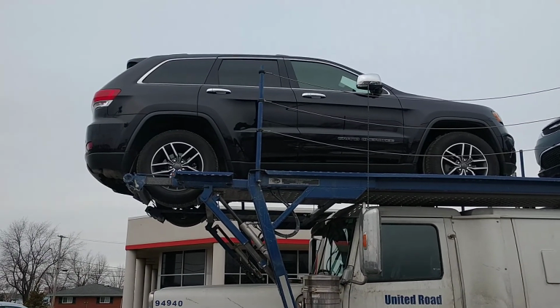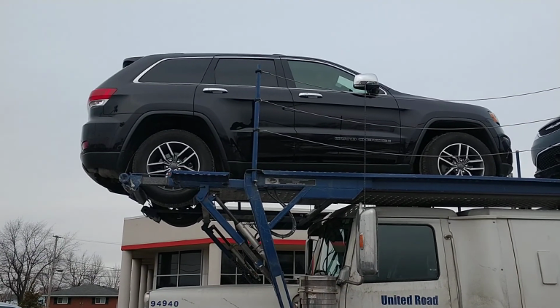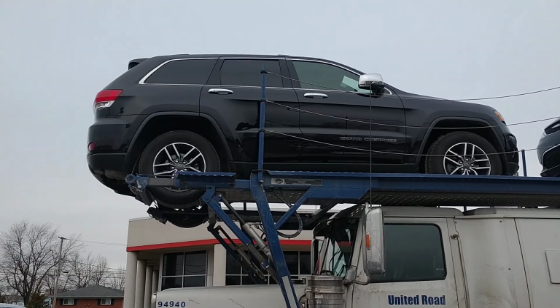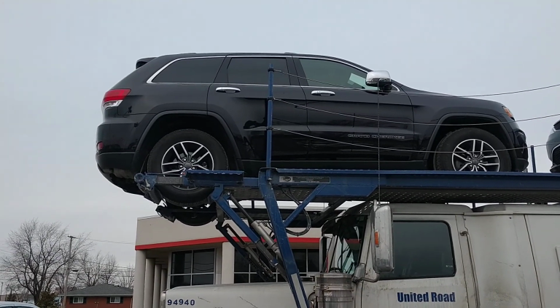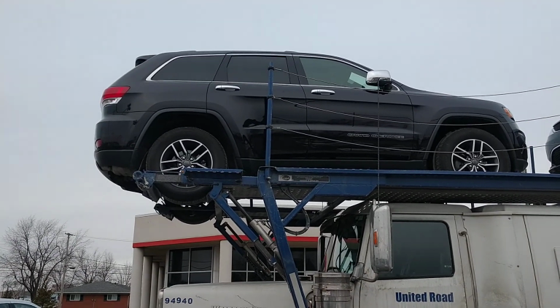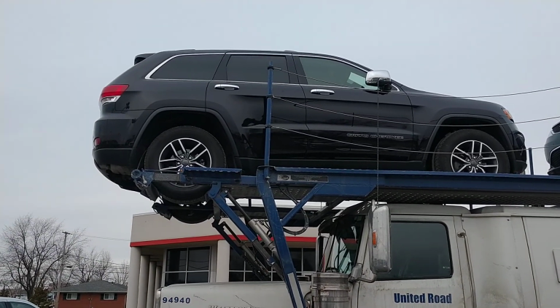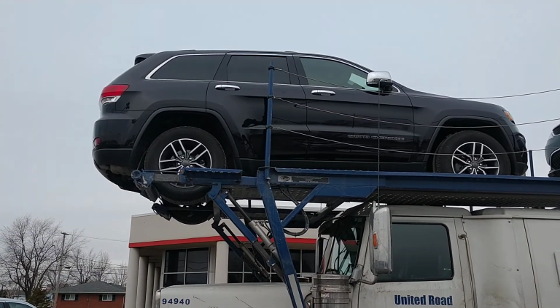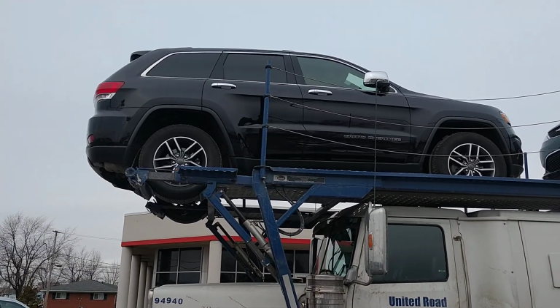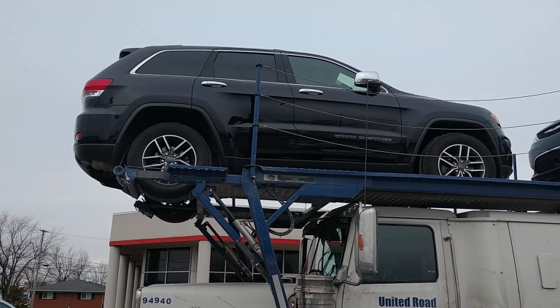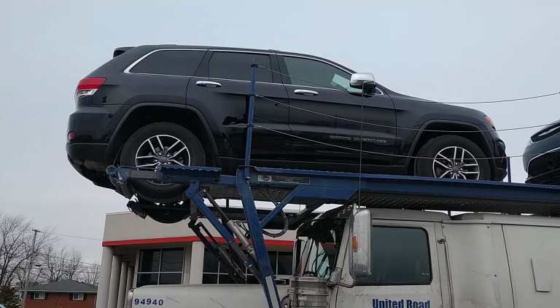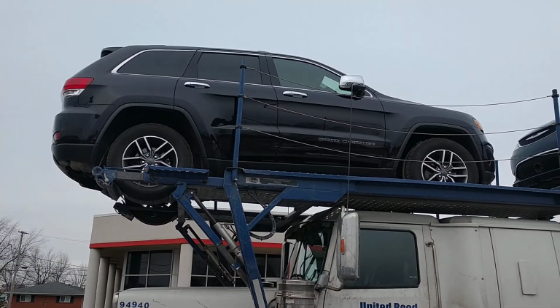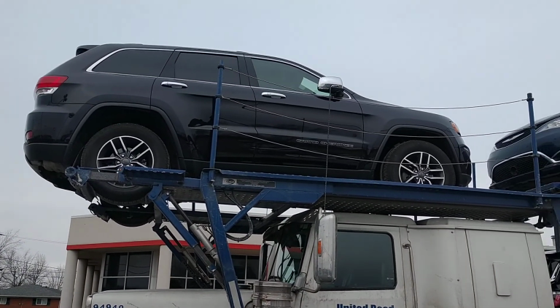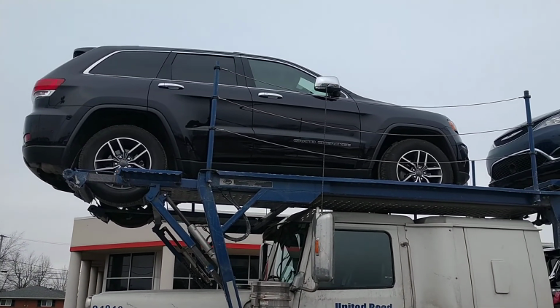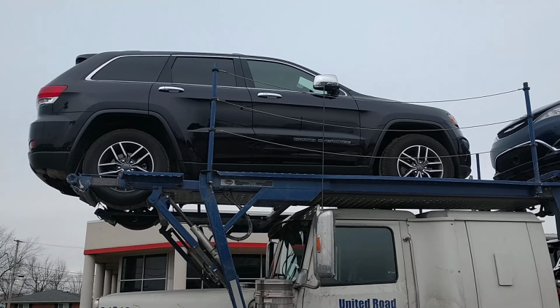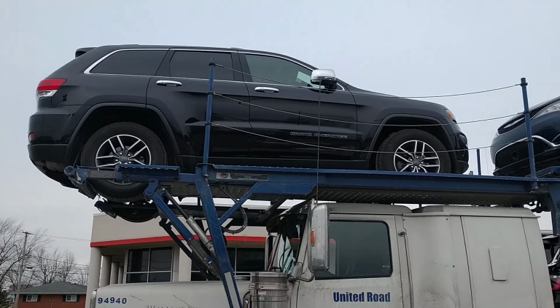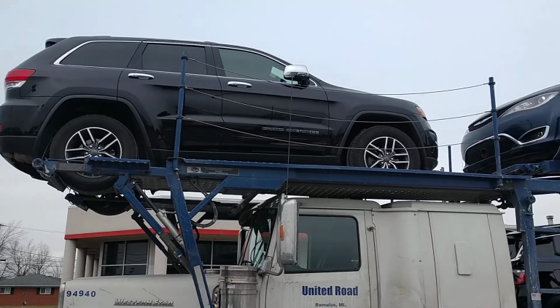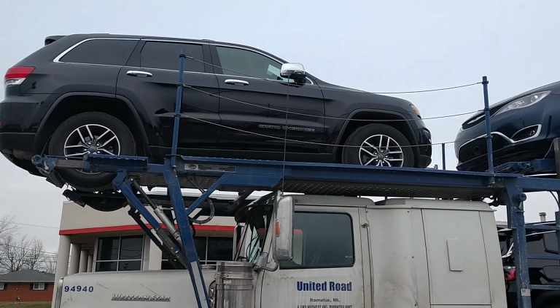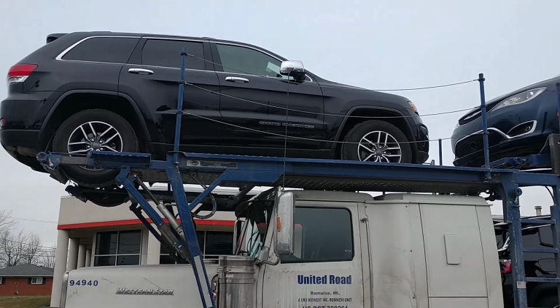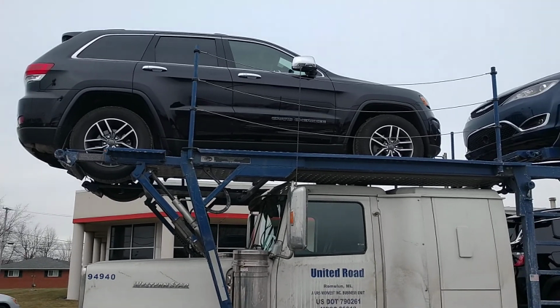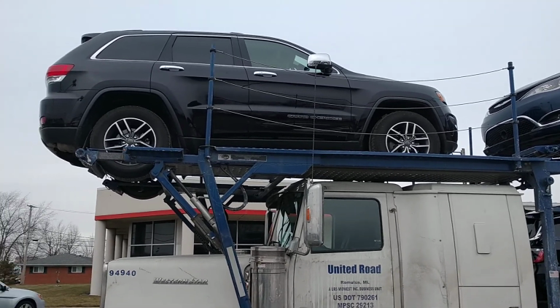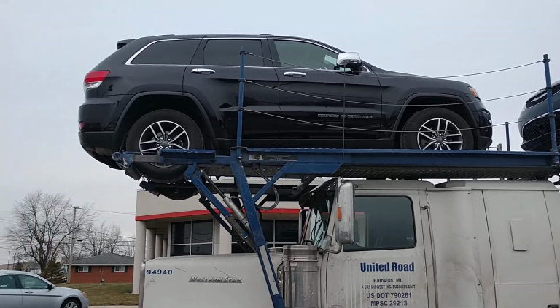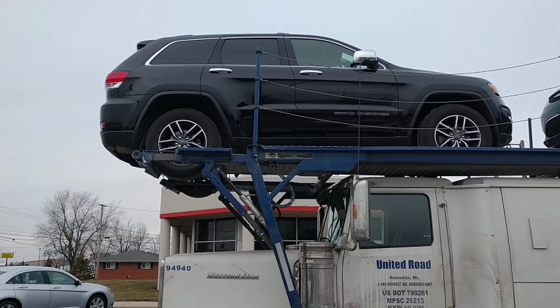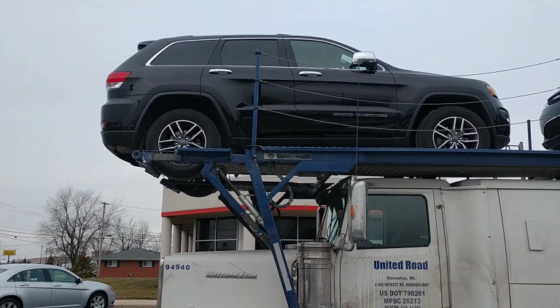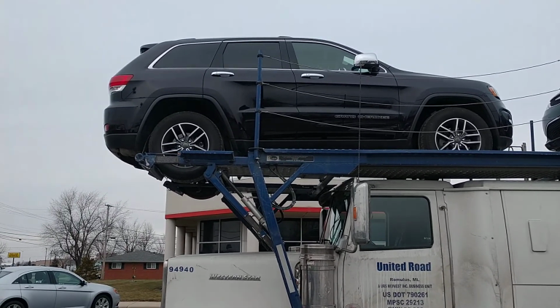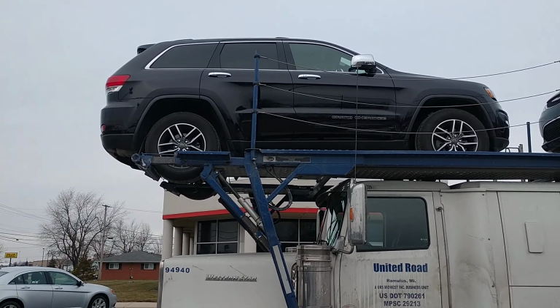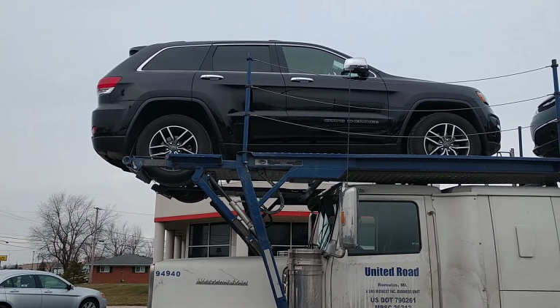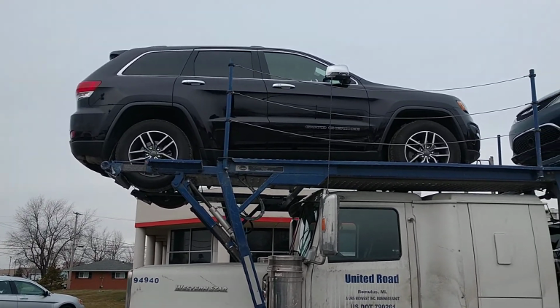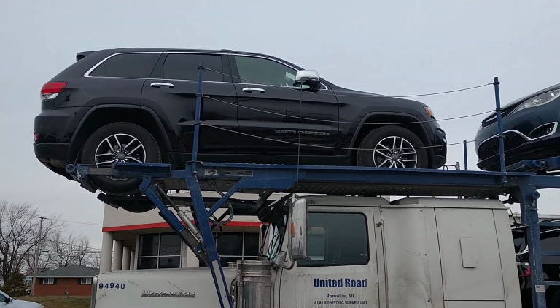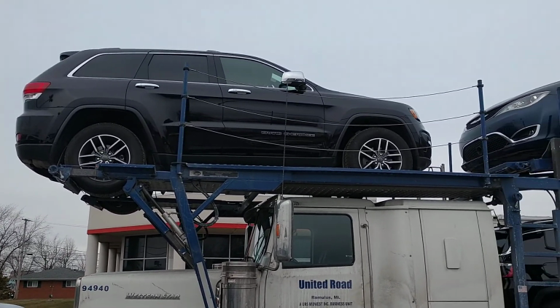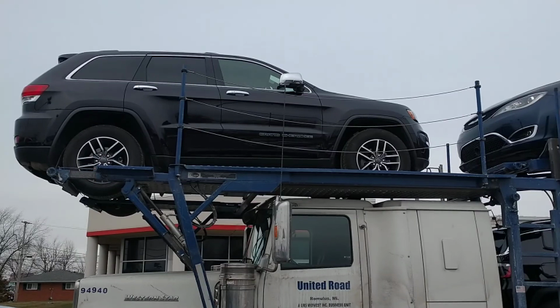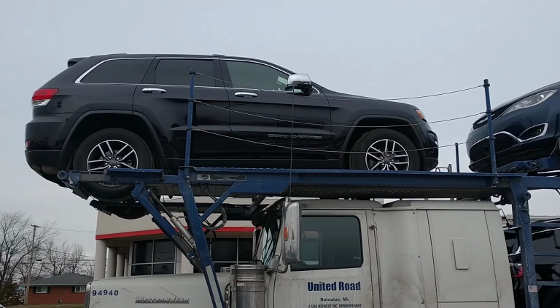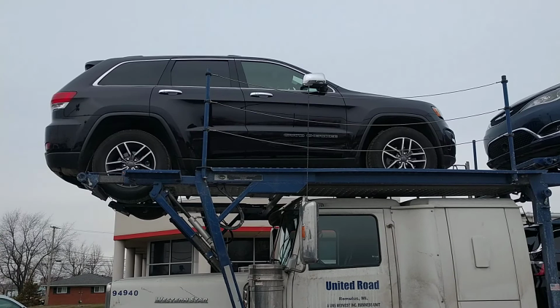Hello everyone, Terry Hendricks, Chrysler Dodge Jeep Ram. Just wanted to show you a few new units that are coming in off the truck. These are all pre-owned.